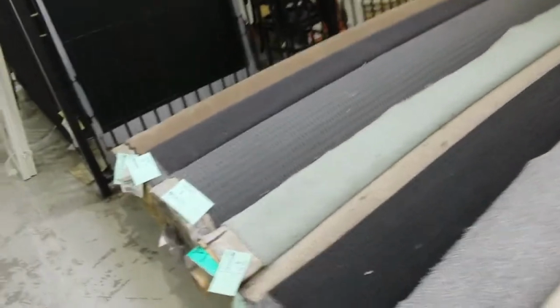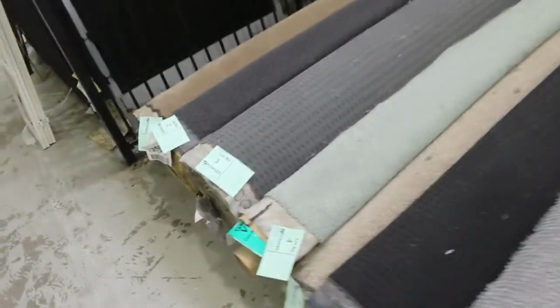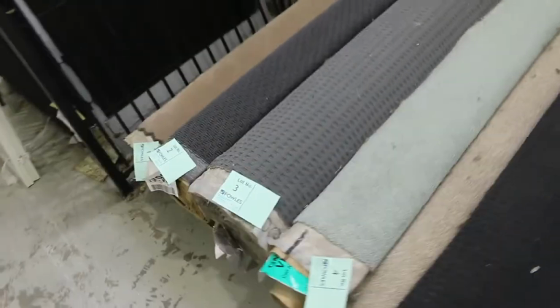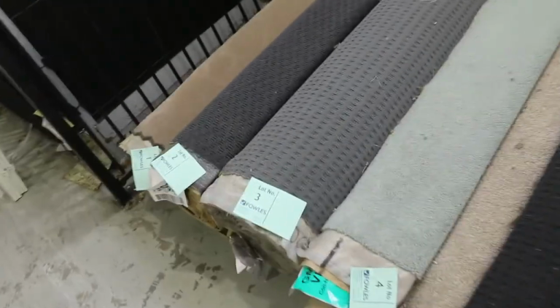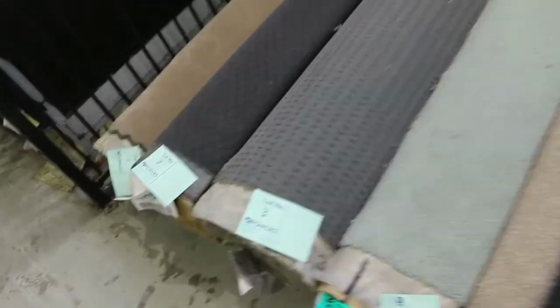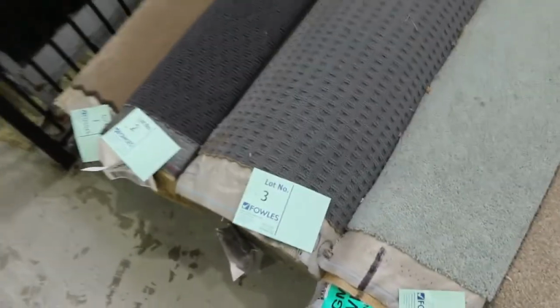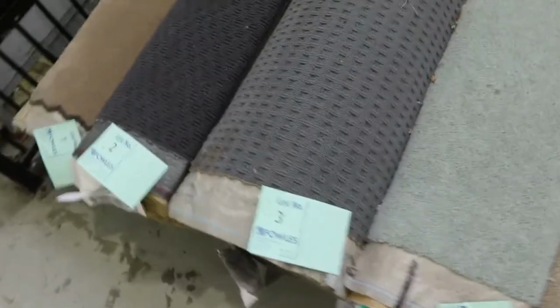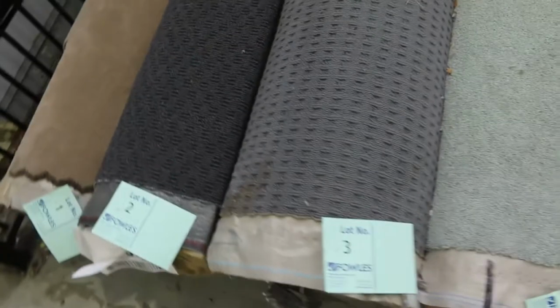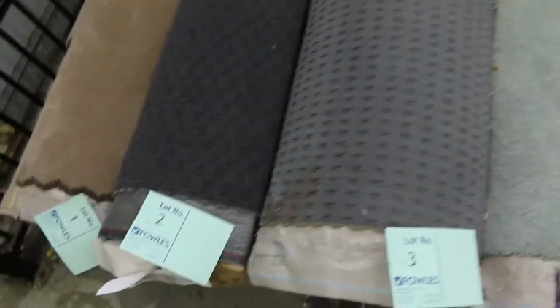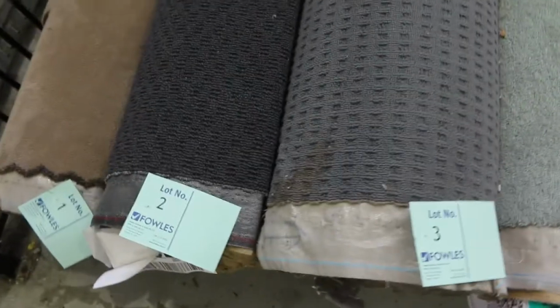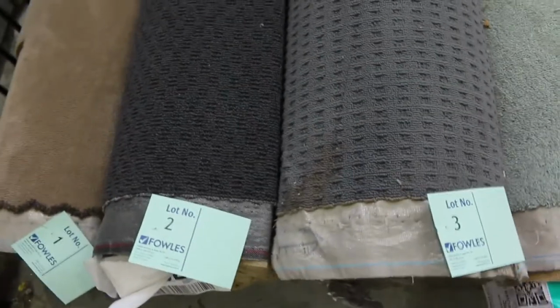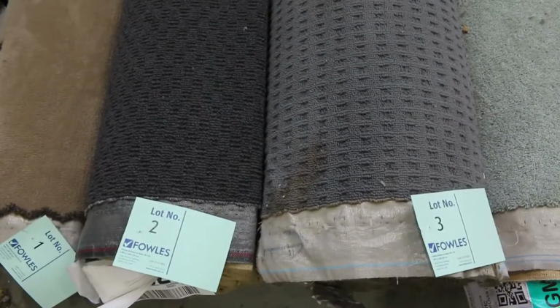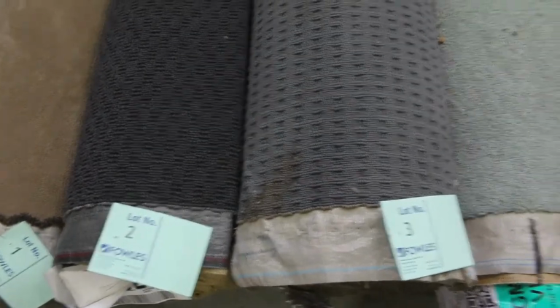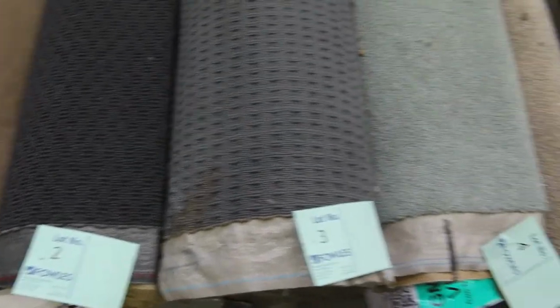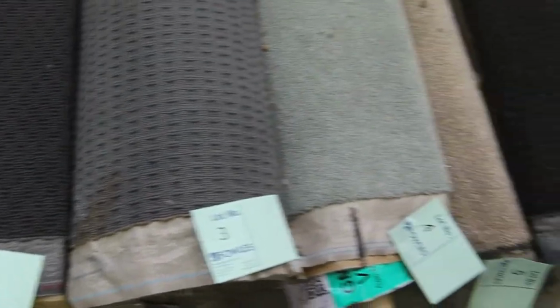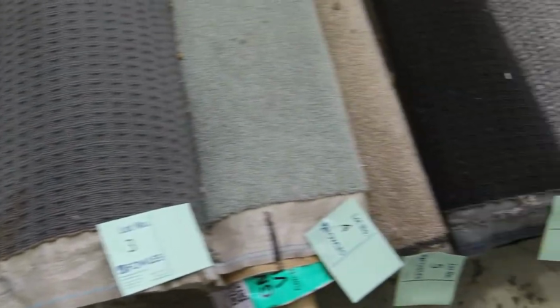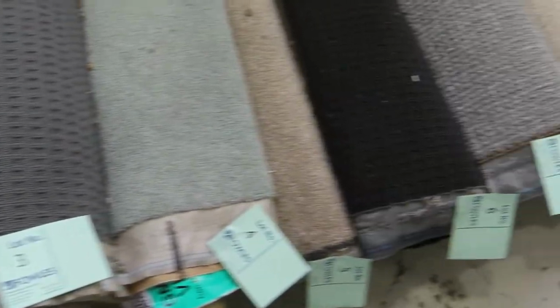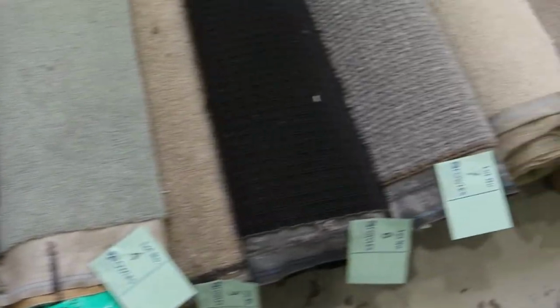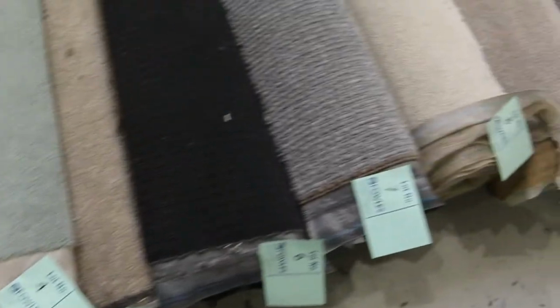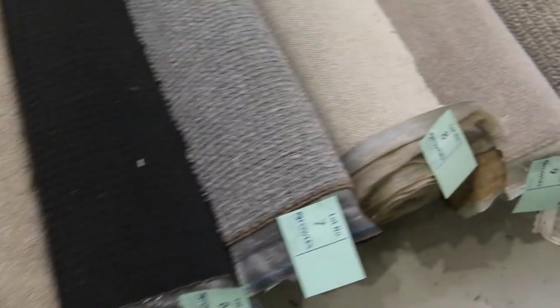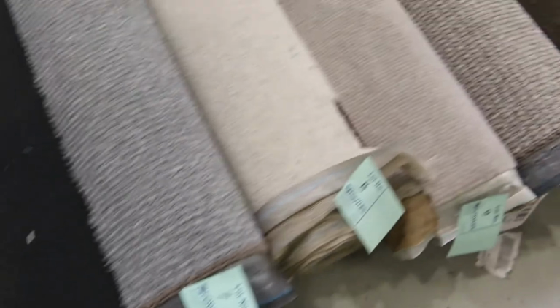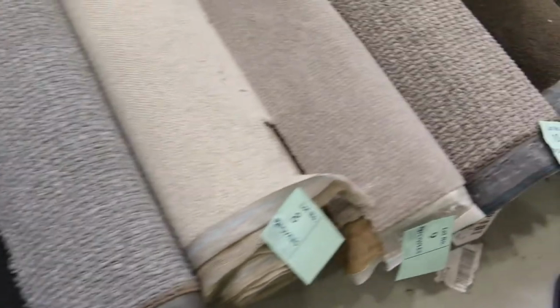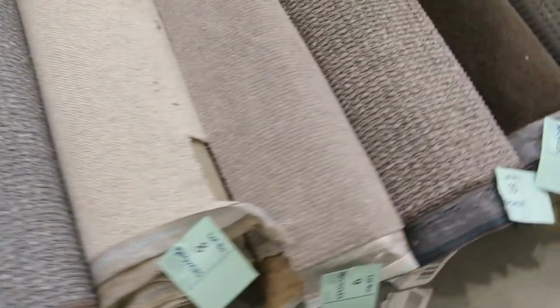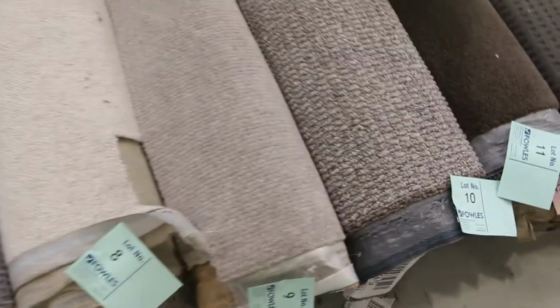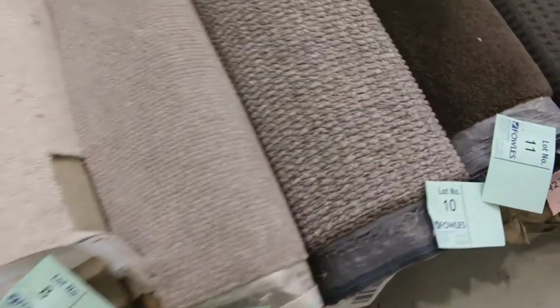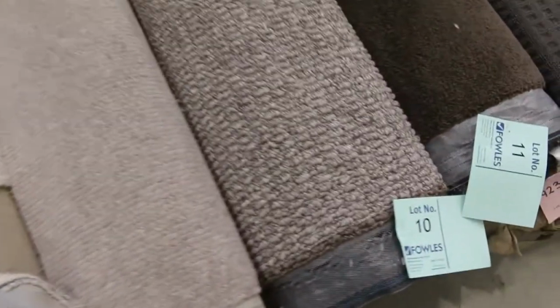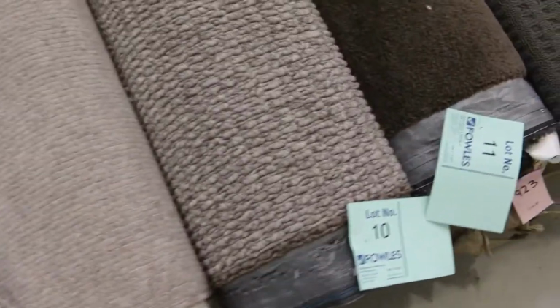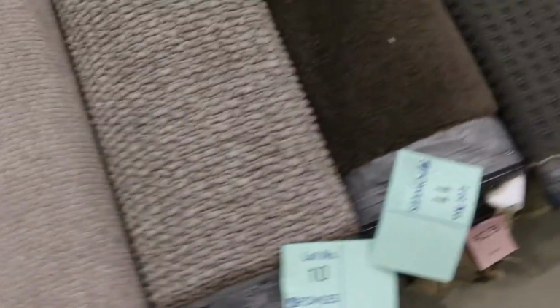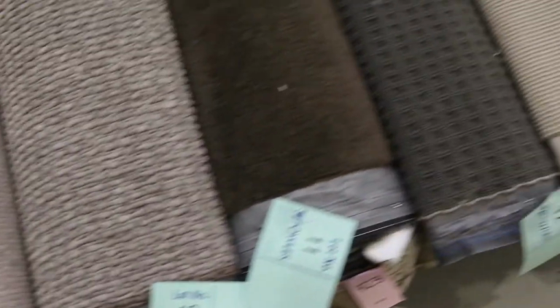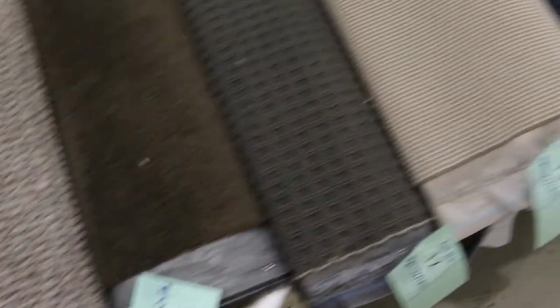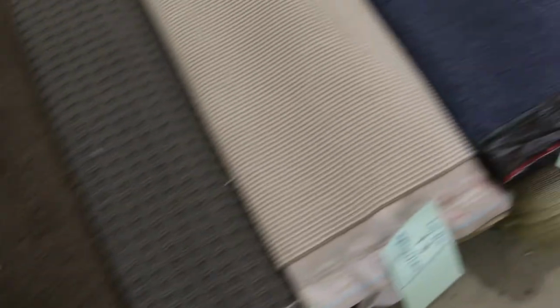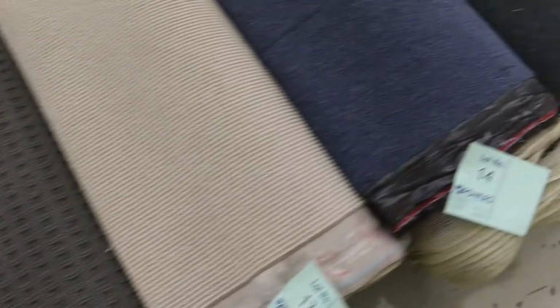Let's start off with our rolls and offcuts. We've got just about everything you can think of — a great range of colours, sizes, and styles. There's wools, there's nylons, there's plush piles, twist piles — you name it. Have a look at them. There's something for everyone here.